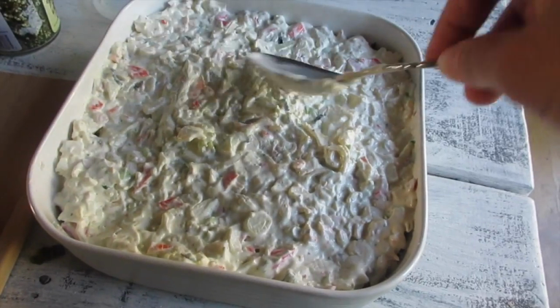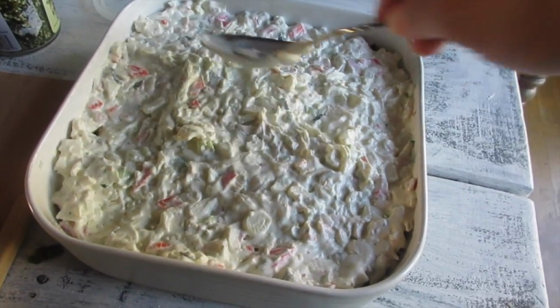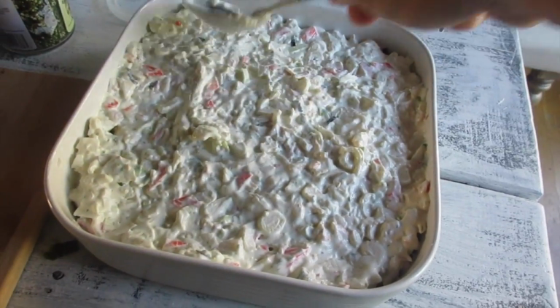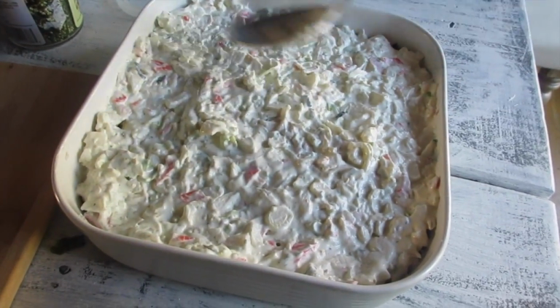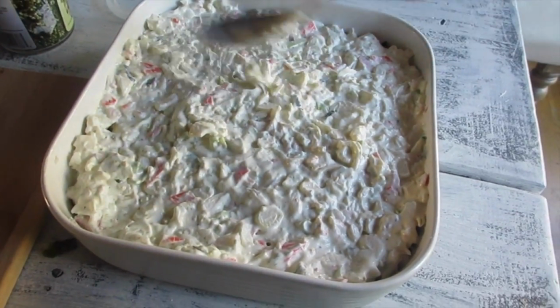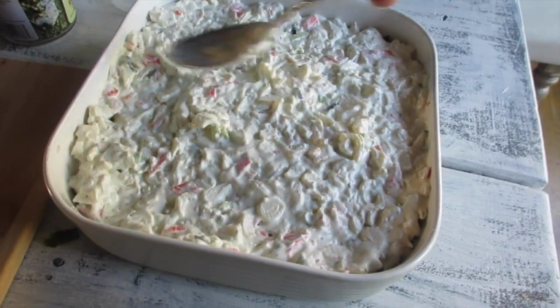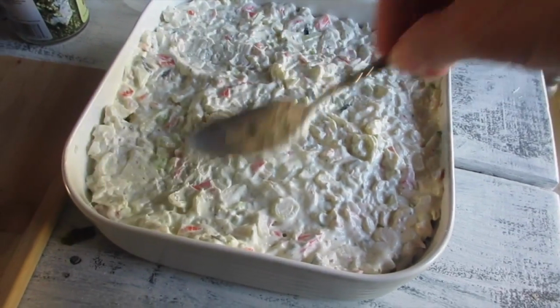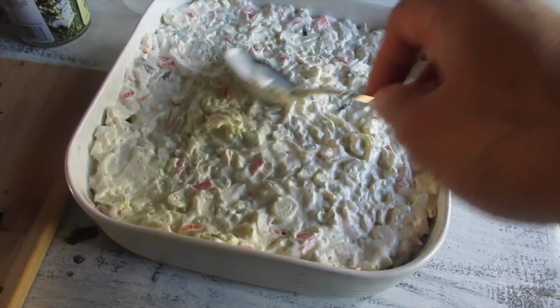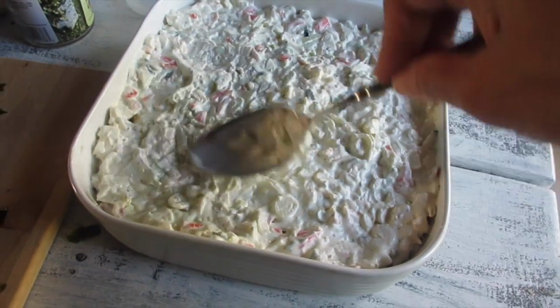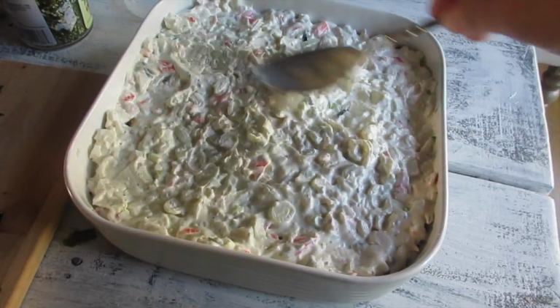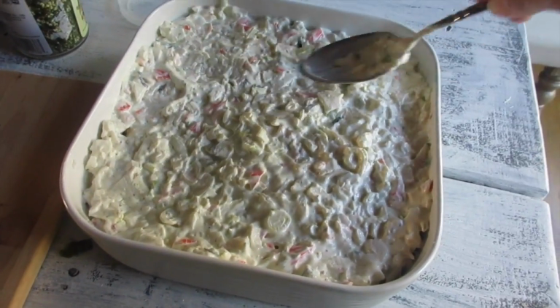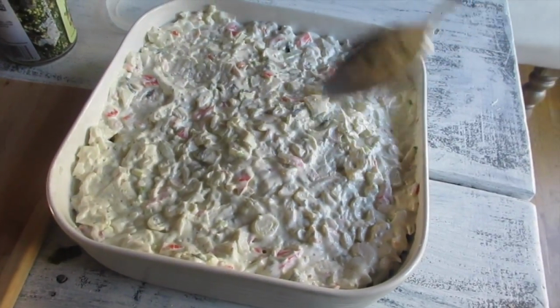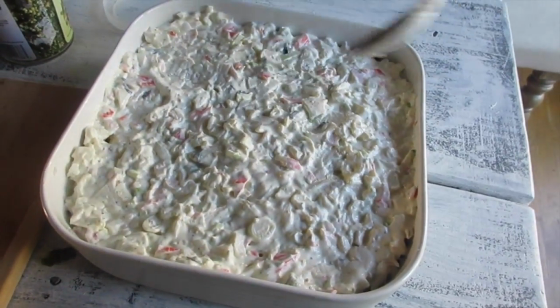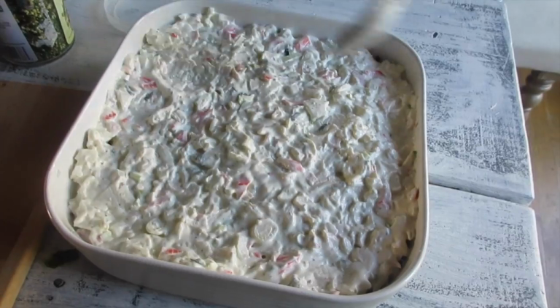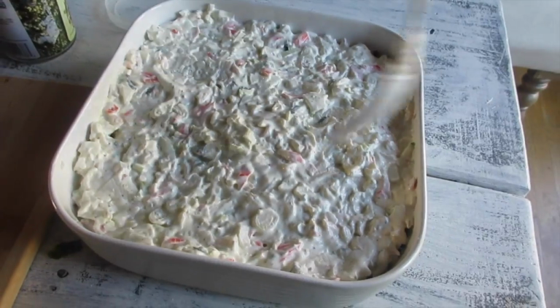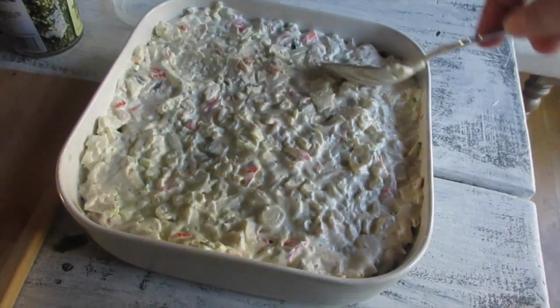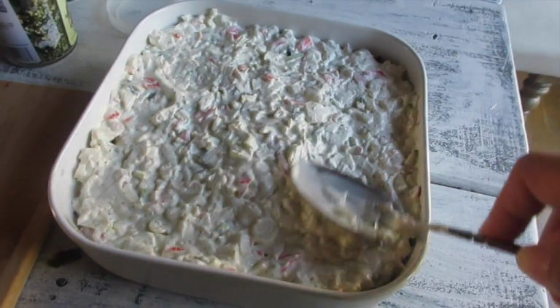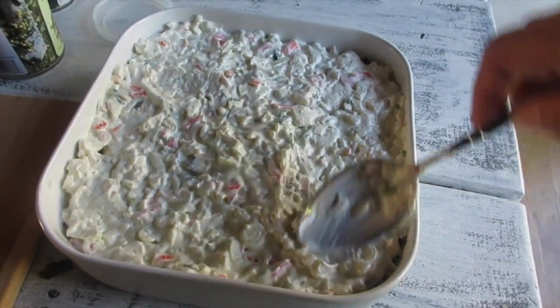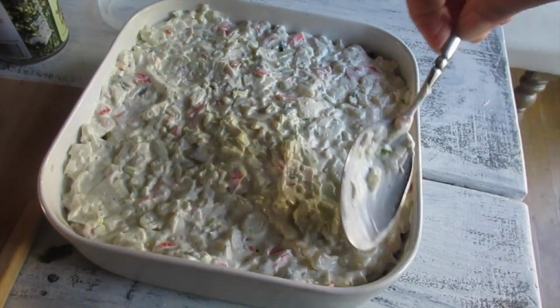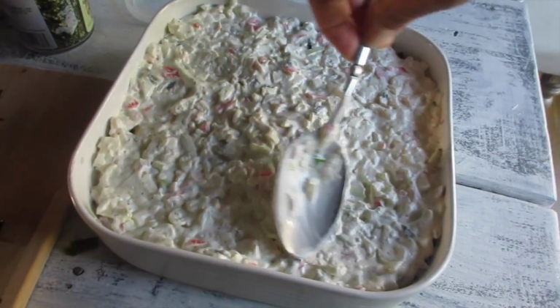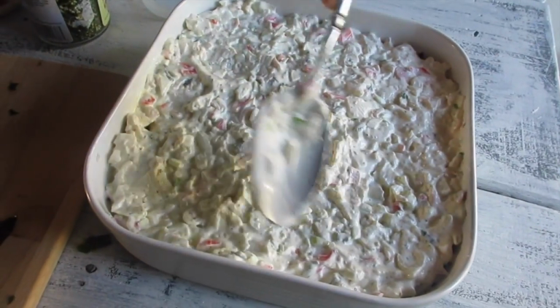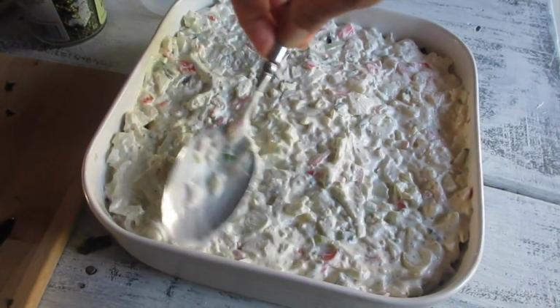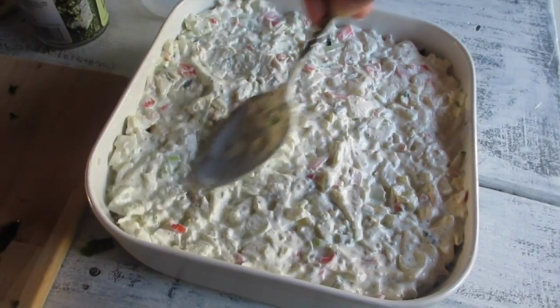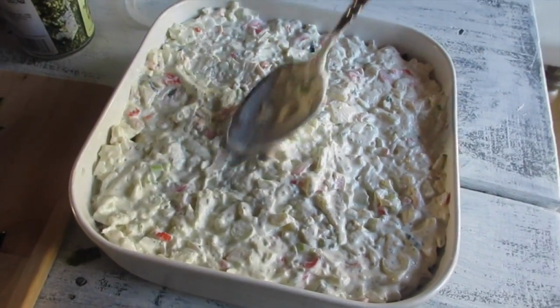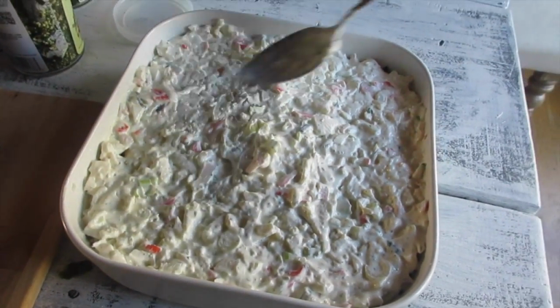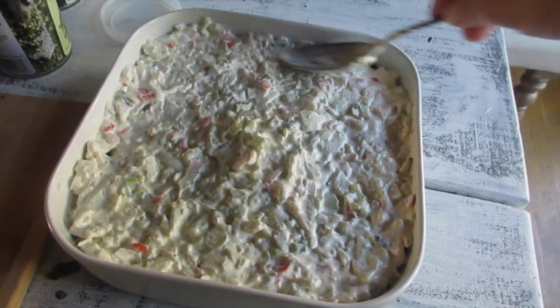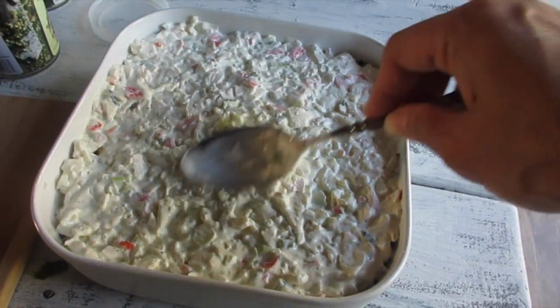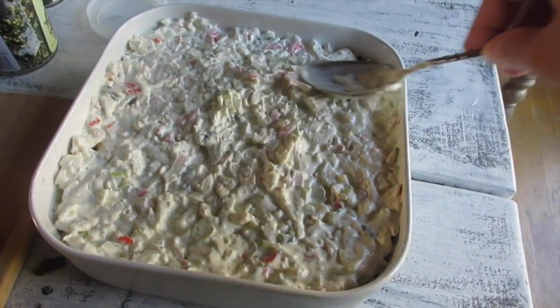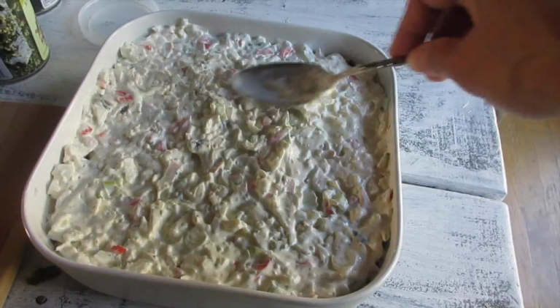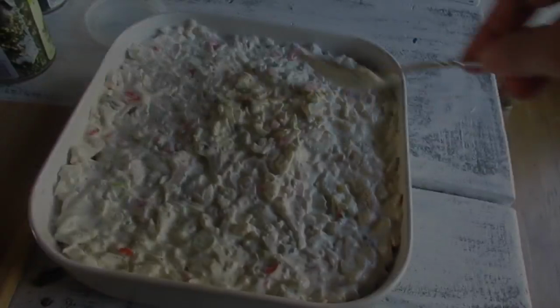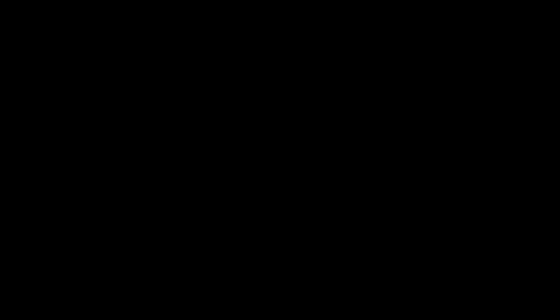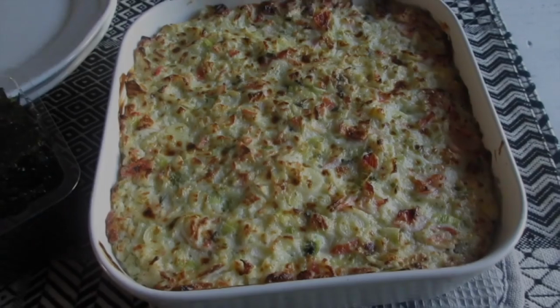This is the part where you can also add your masago — just sprinkle that on top. I don't do that because of Danny, the nine-year-old.